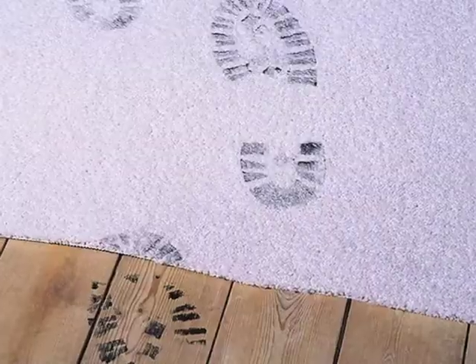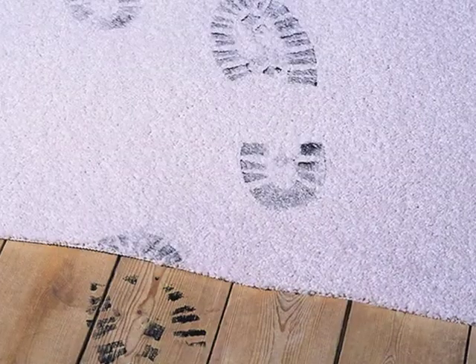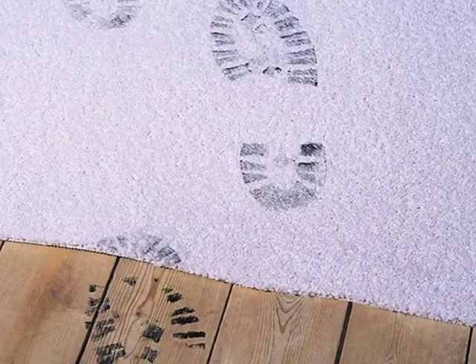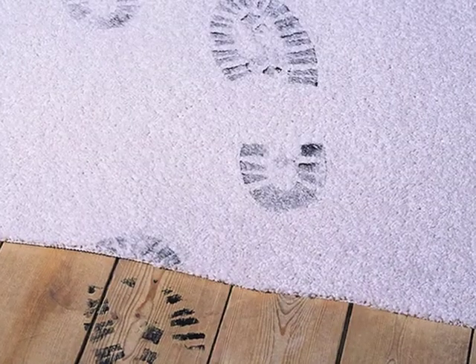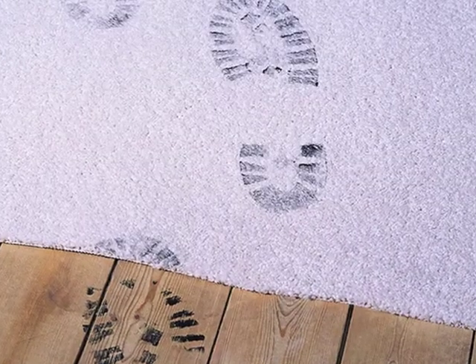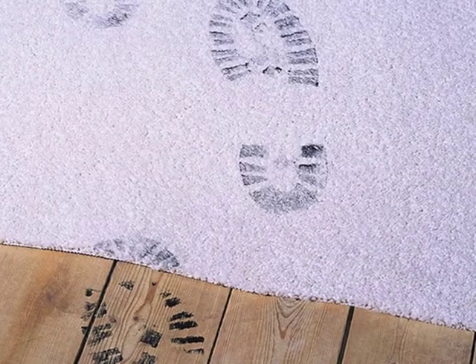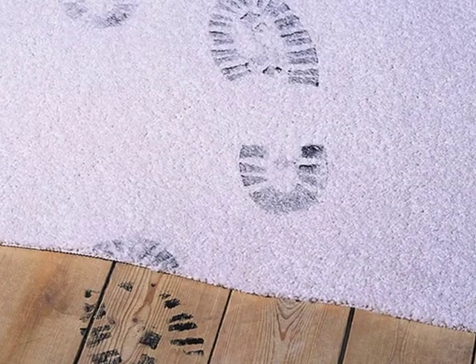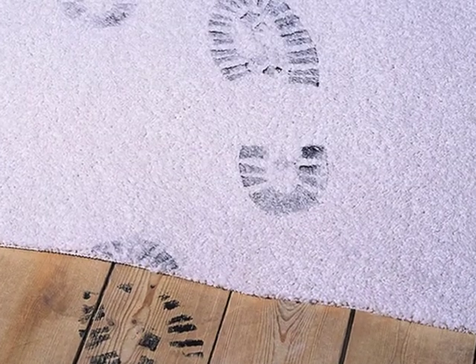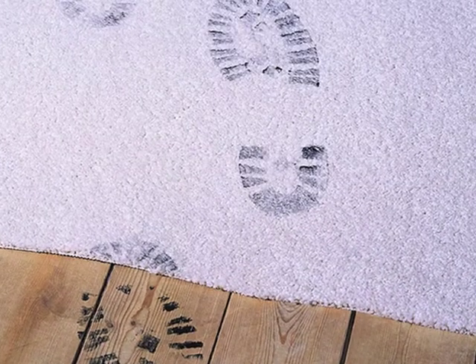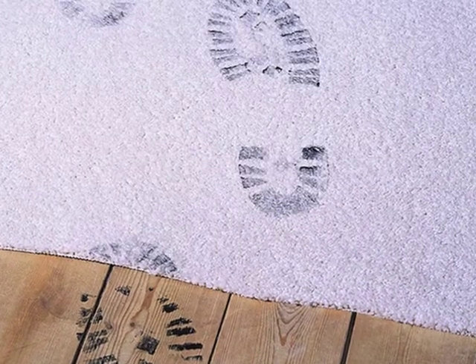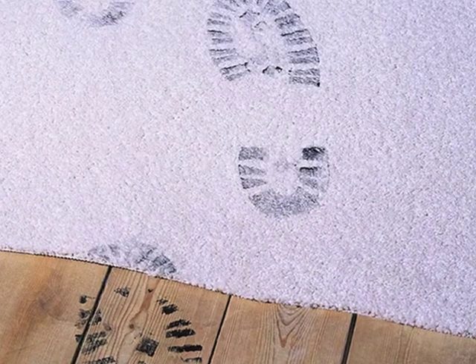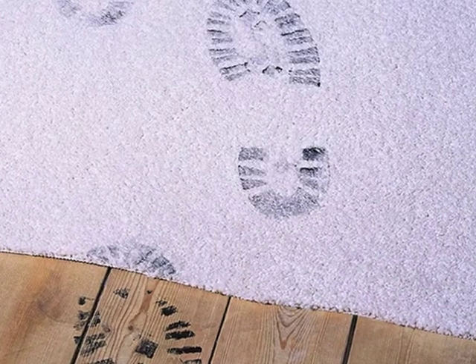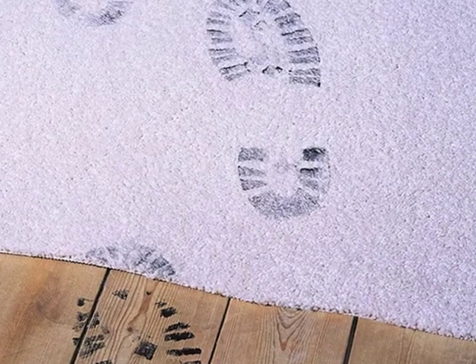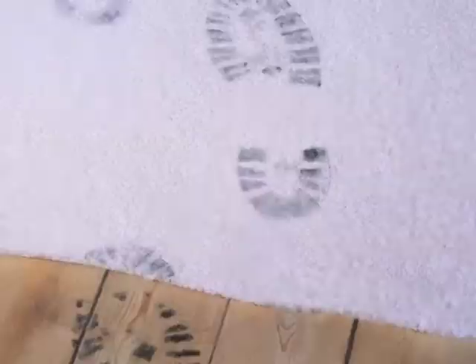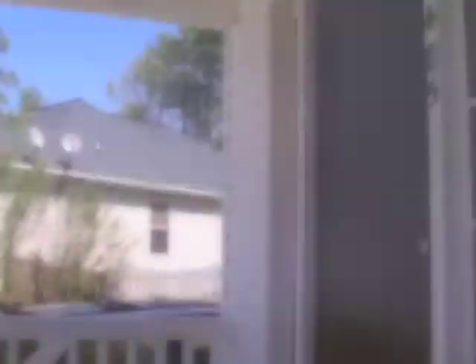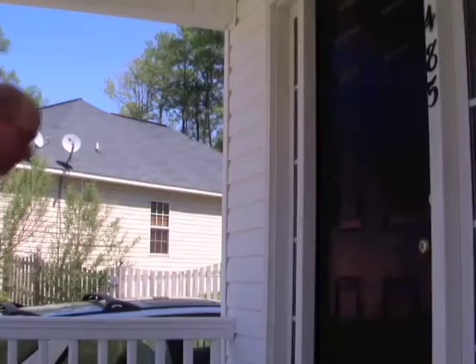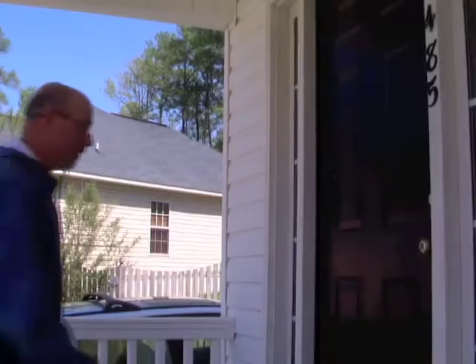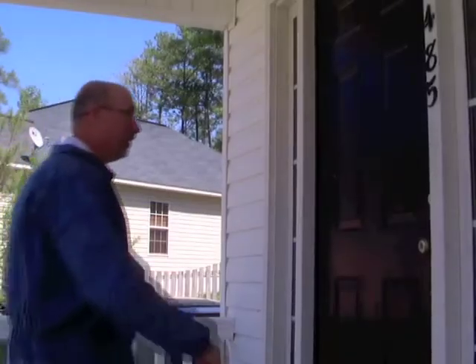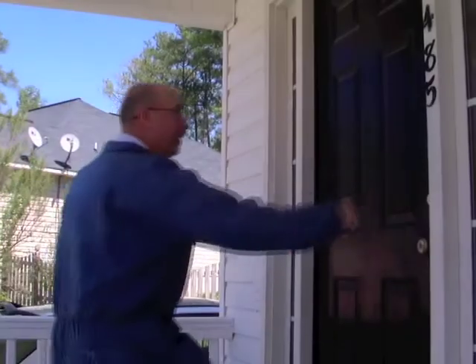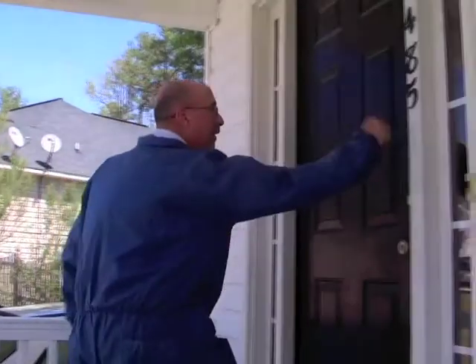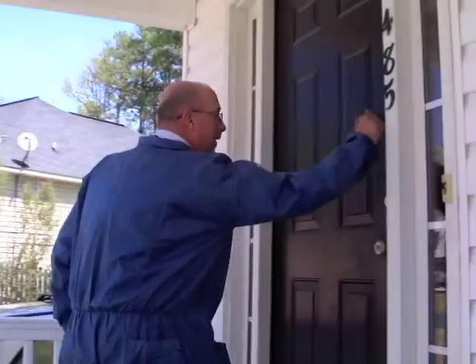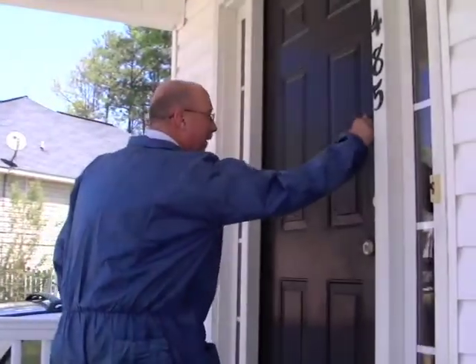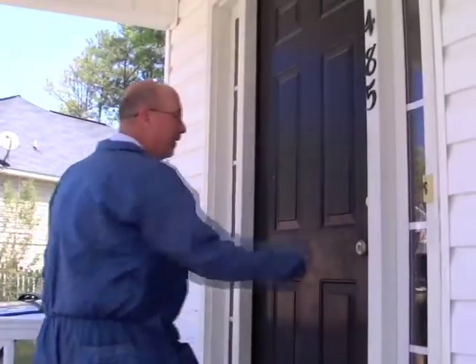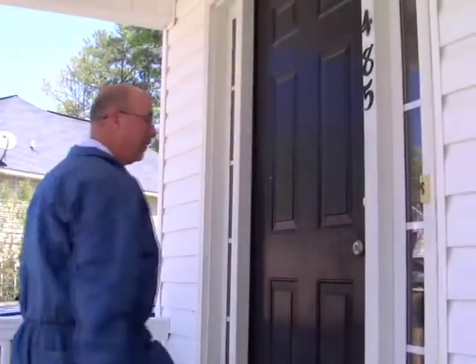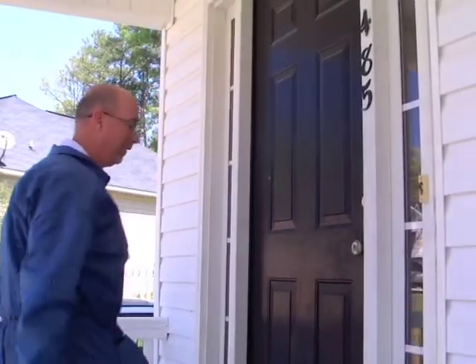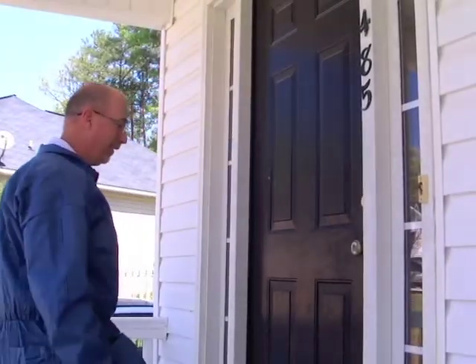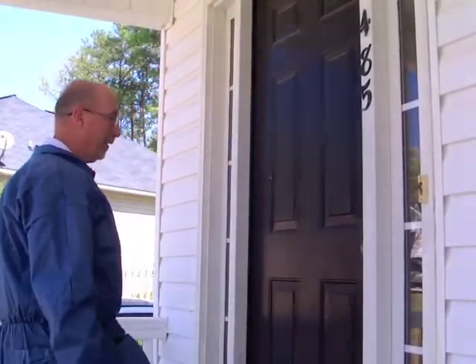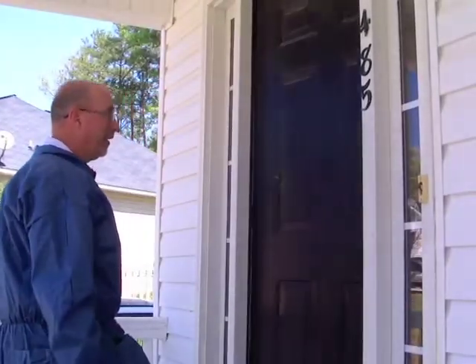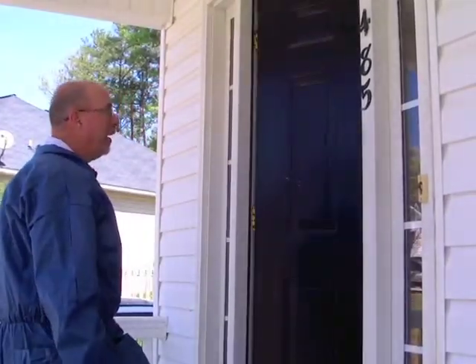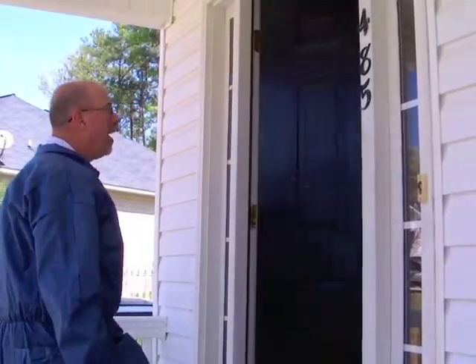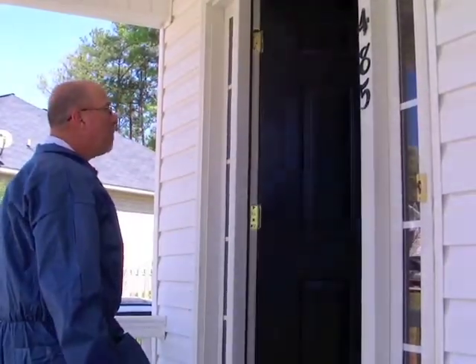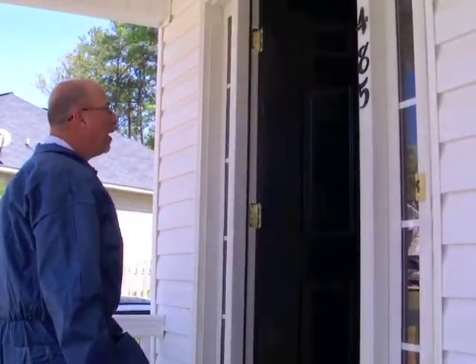Keep it professional. Don't track mess in your client's house. Keep your client's floors dirt free and gain a valuable marketing tool with ShoeBee Shoe Covers.